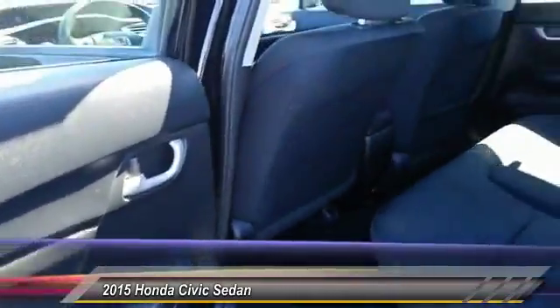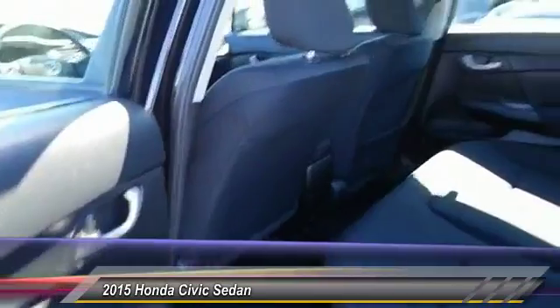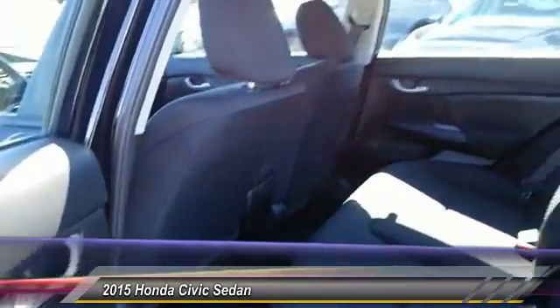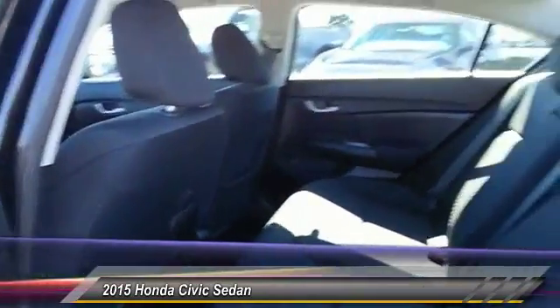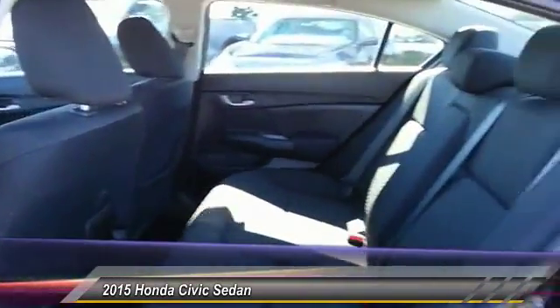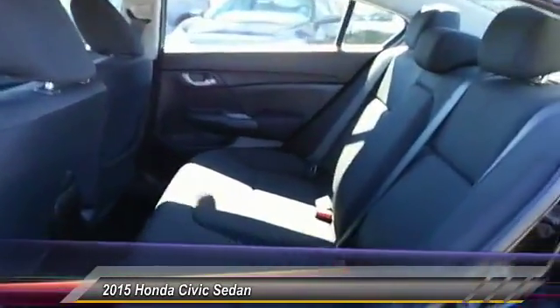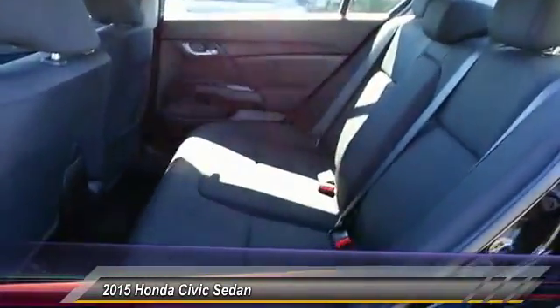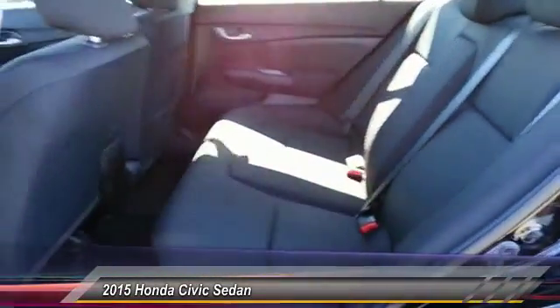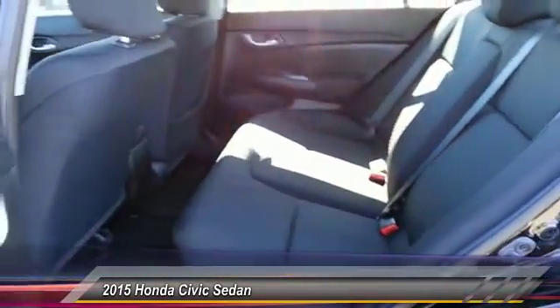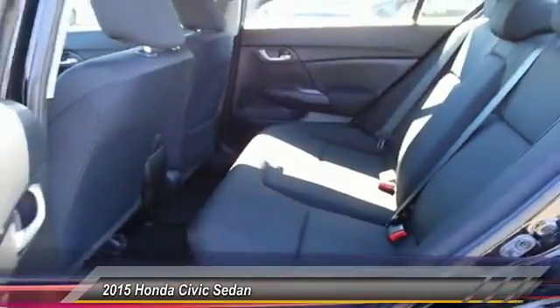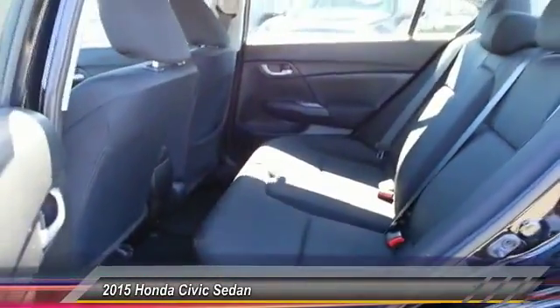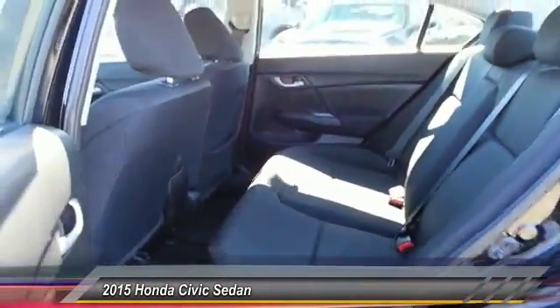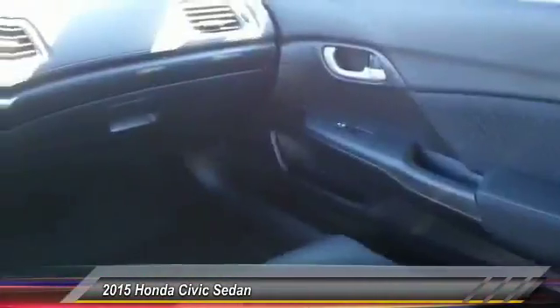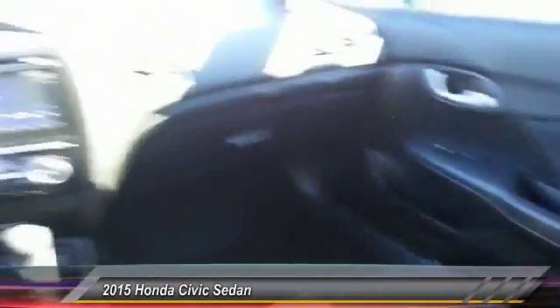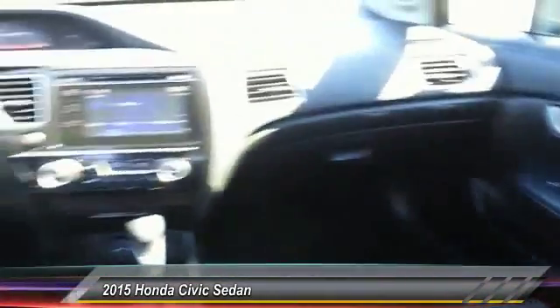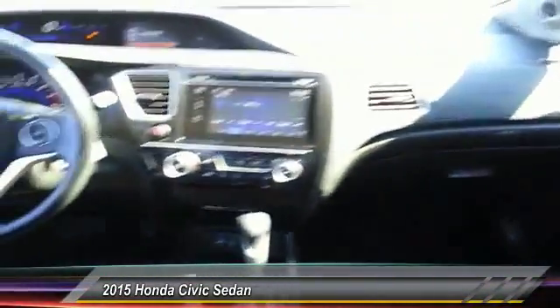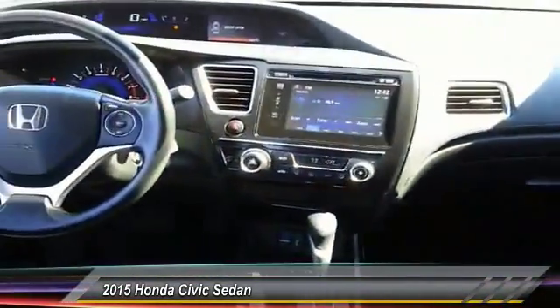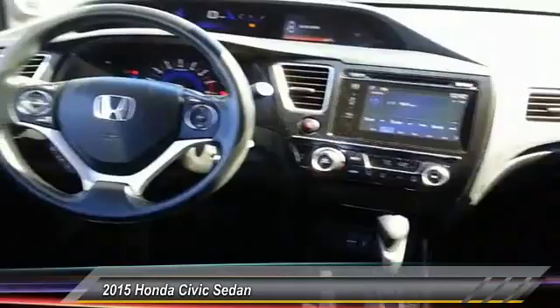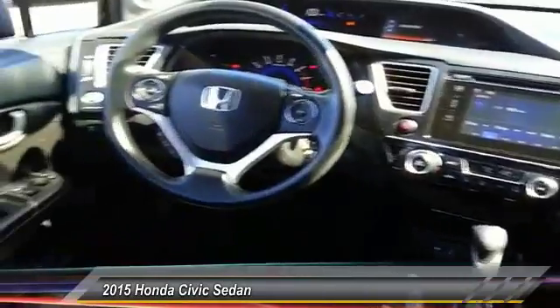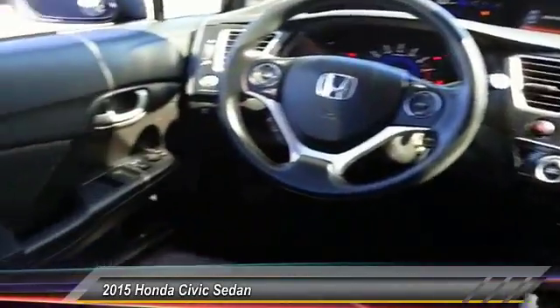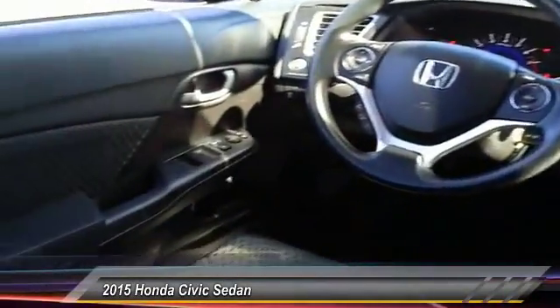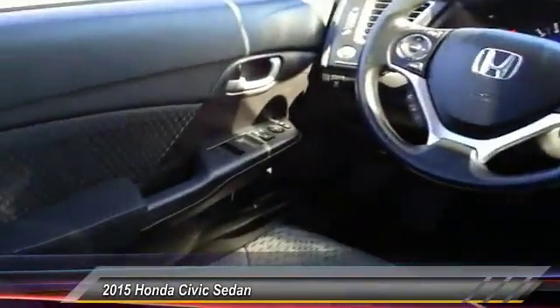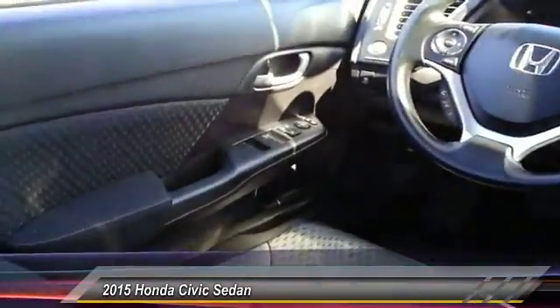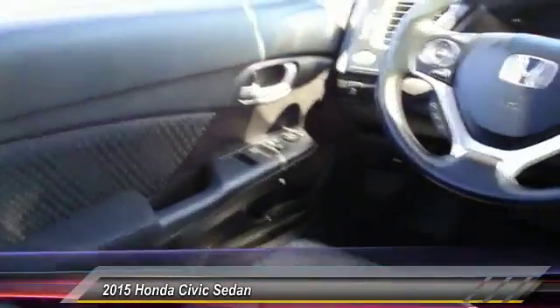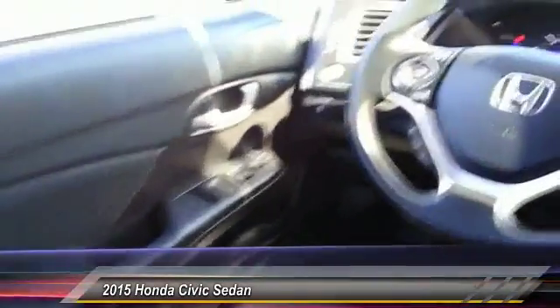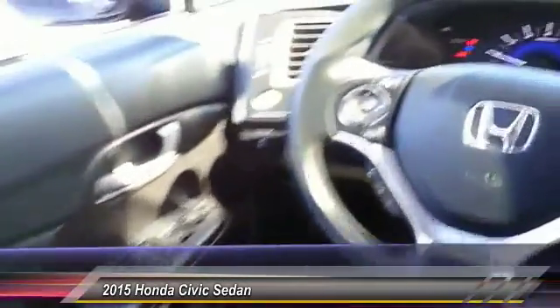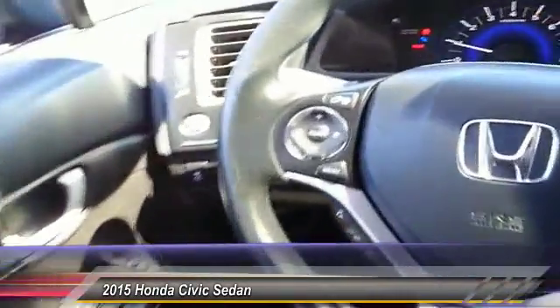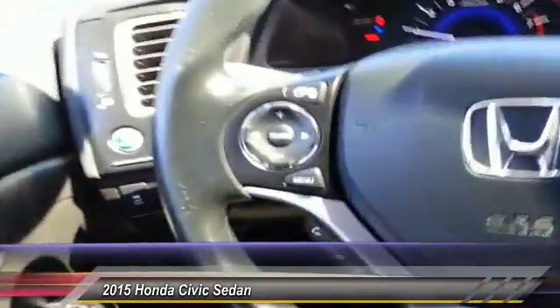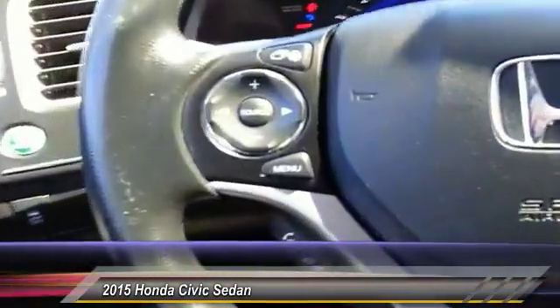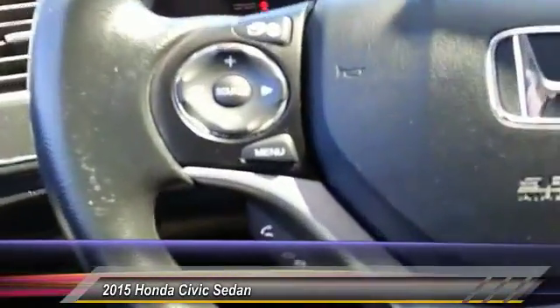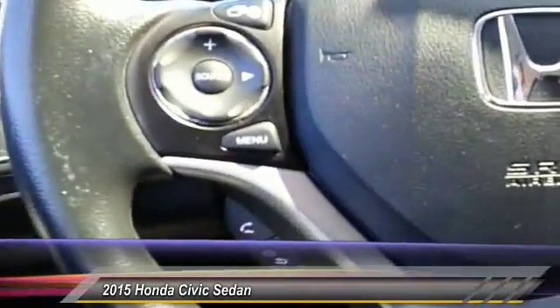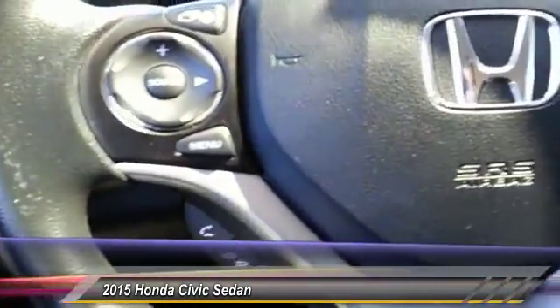Traction control, anti-lock braking system, backup camera, Bluetooth, adjustable steering wheel, driver airbag, power steering. Come take a test drive today.